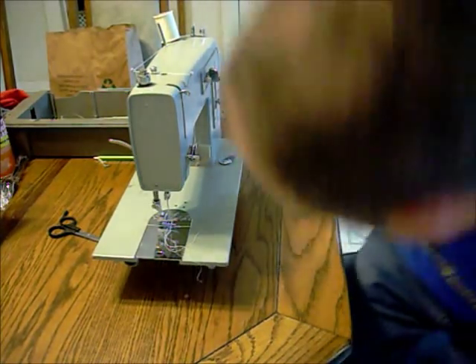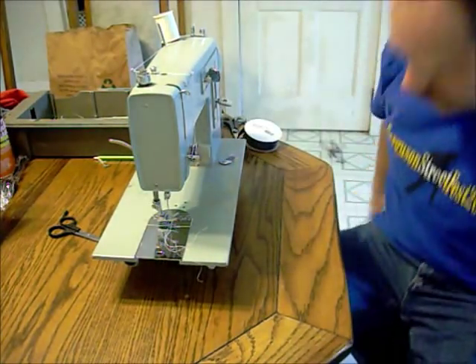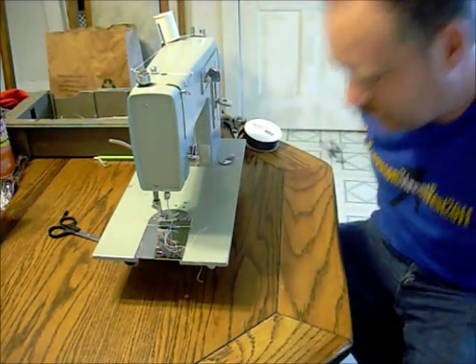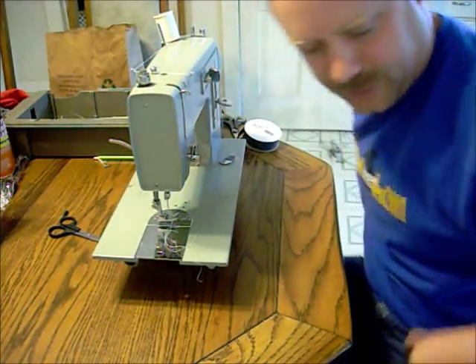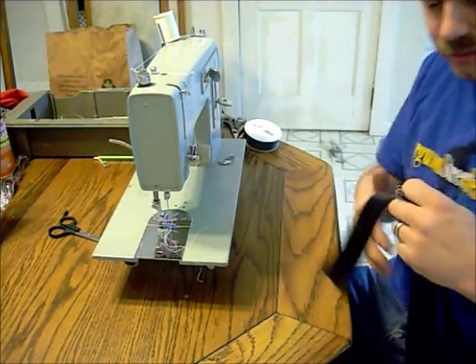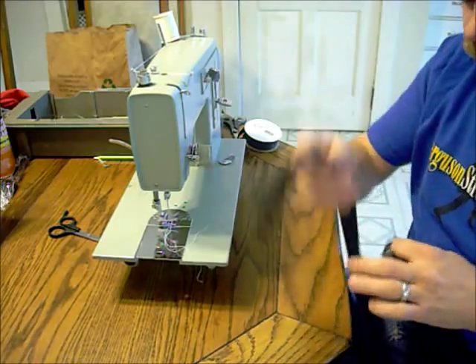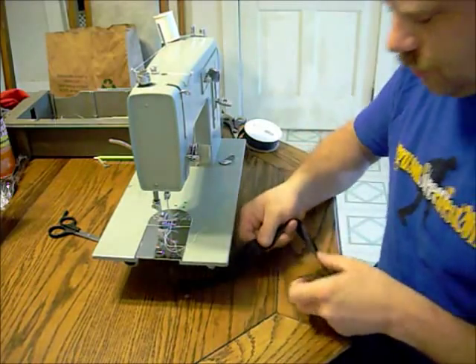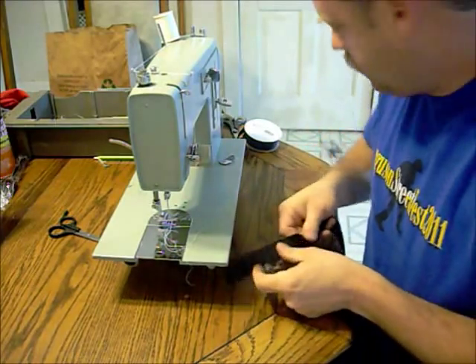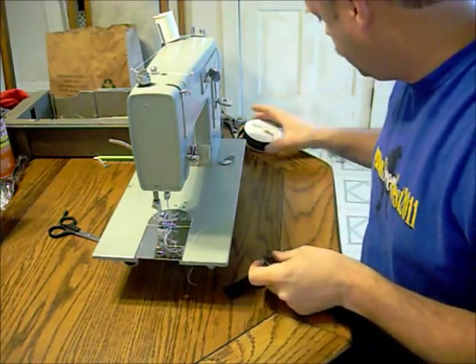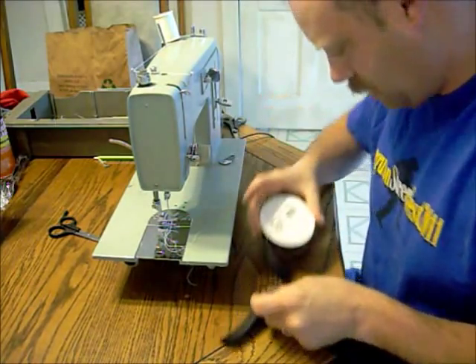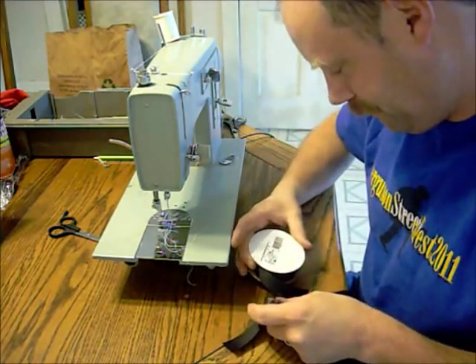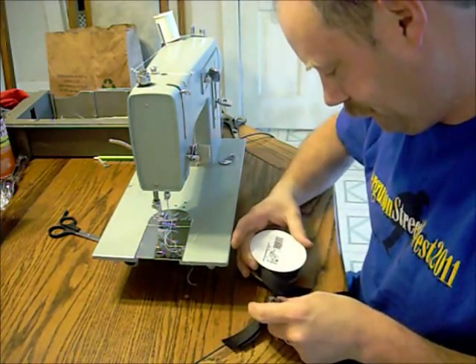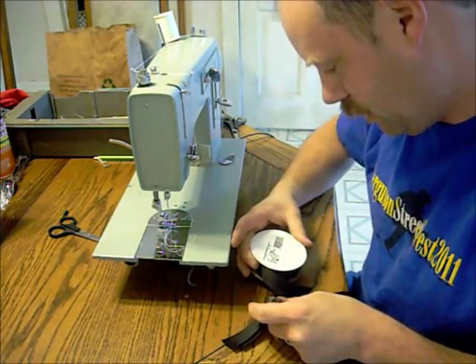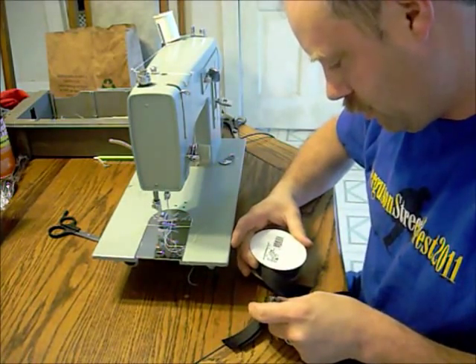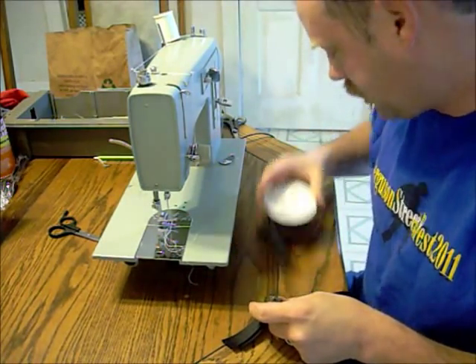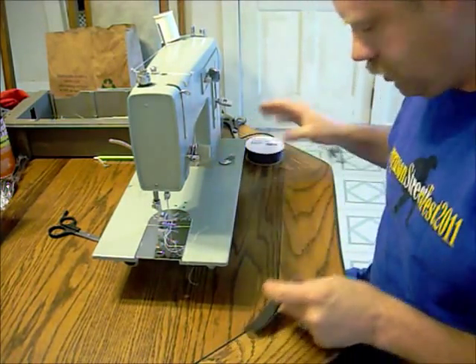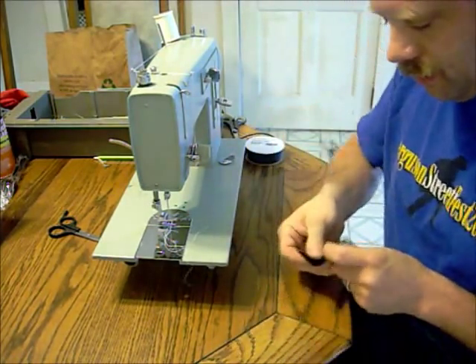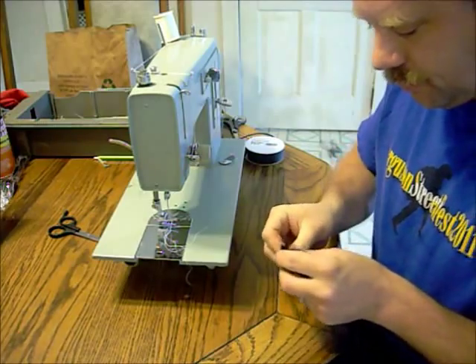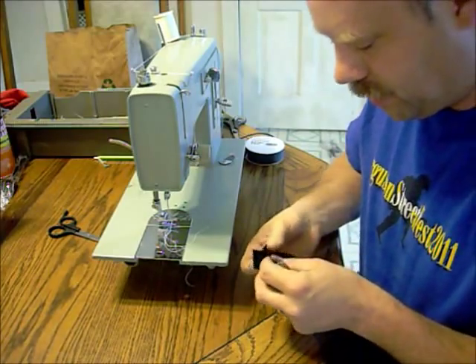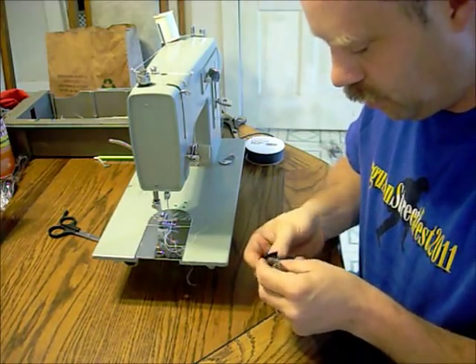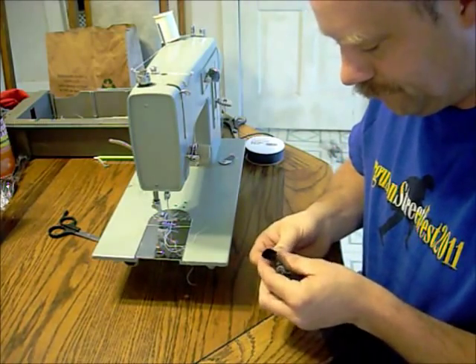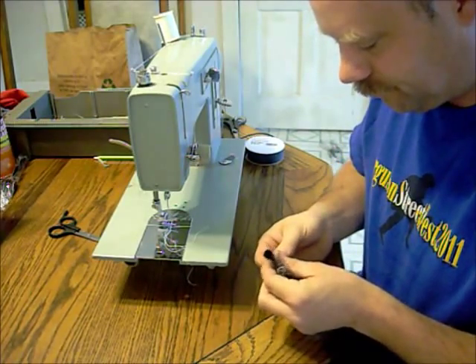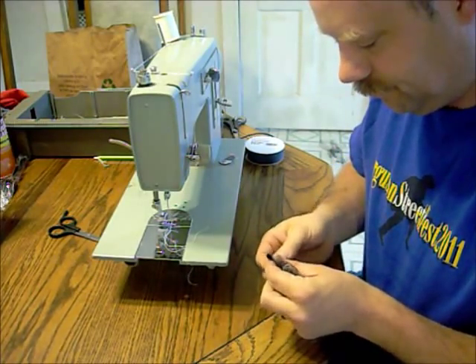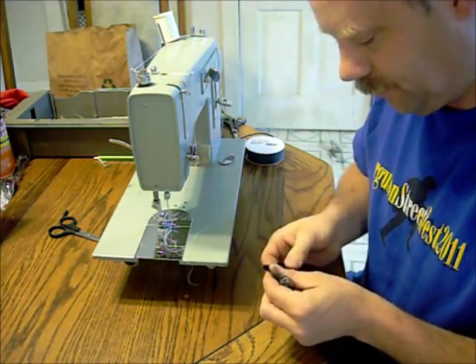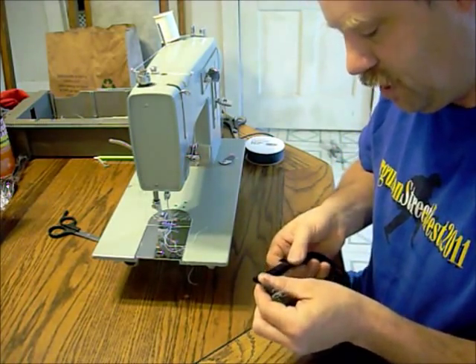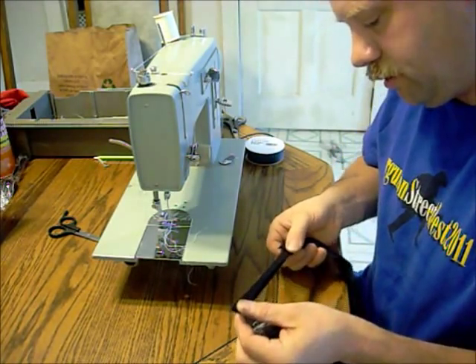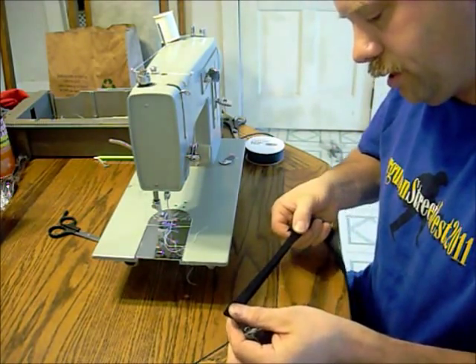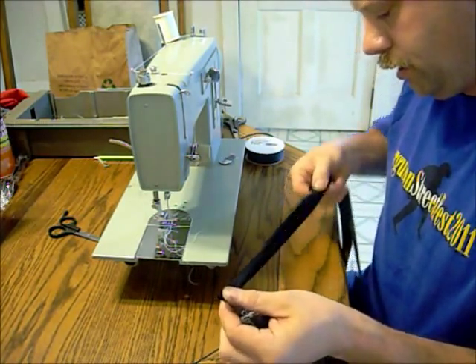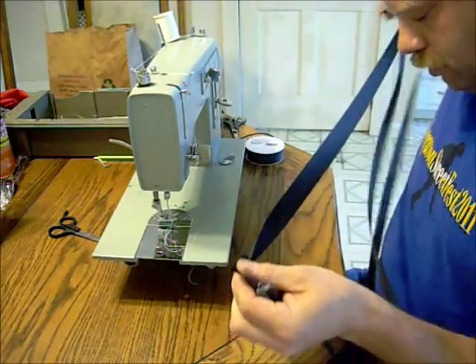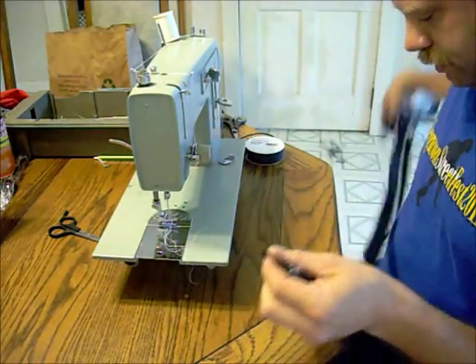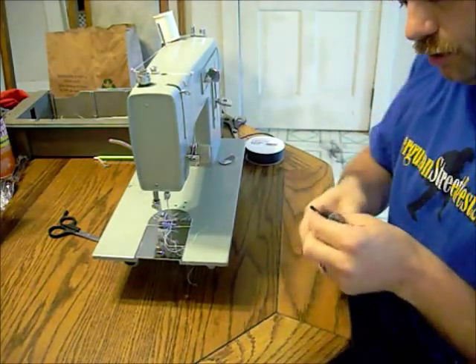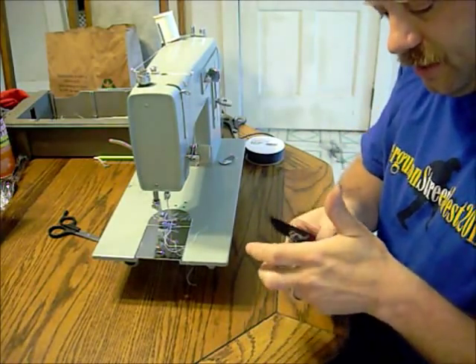The objective of this next task is to use the grosgrain to create a loop — a channel, so to speak — for a cord to run through, and draw it up tight.